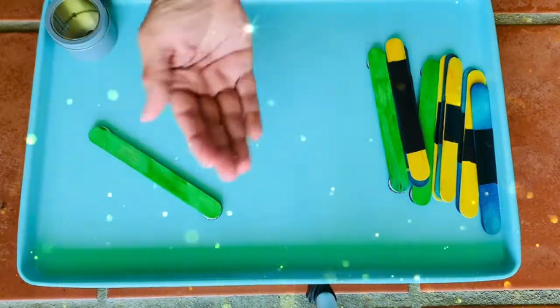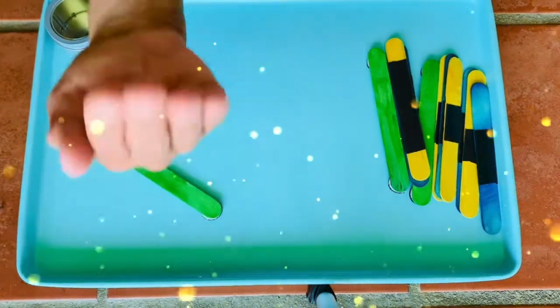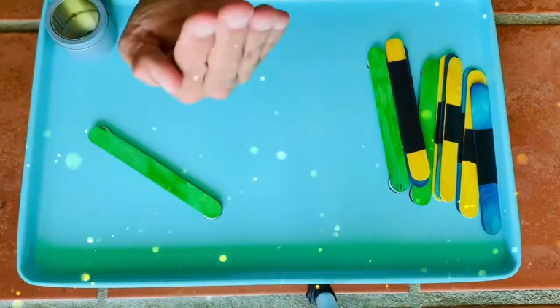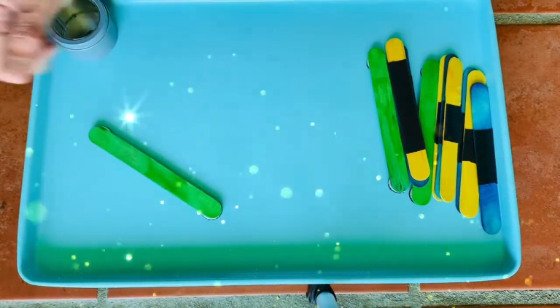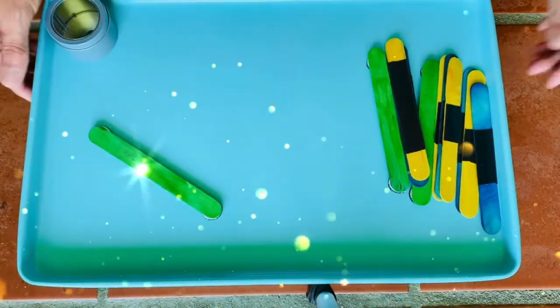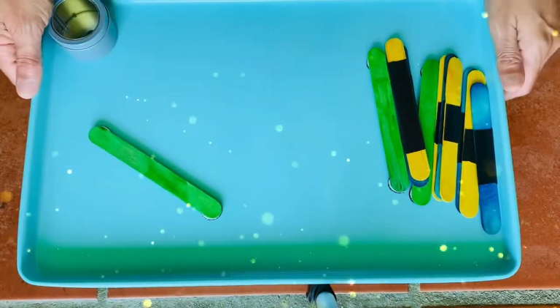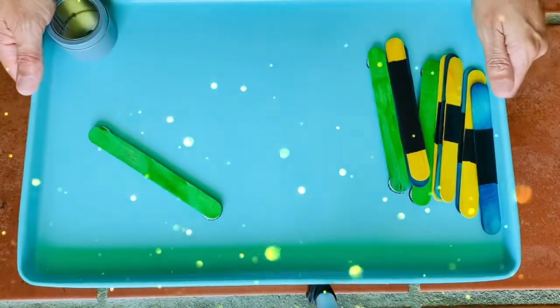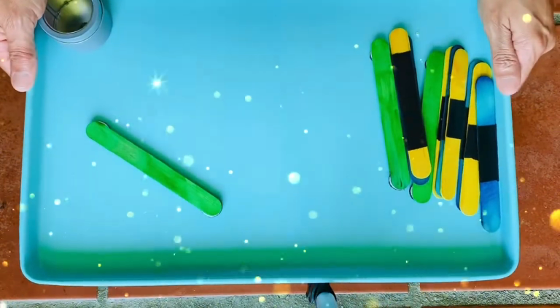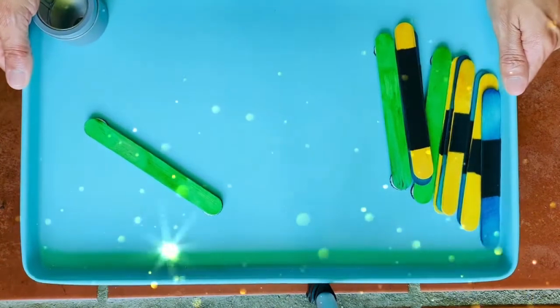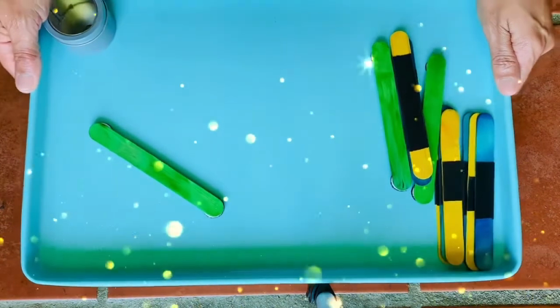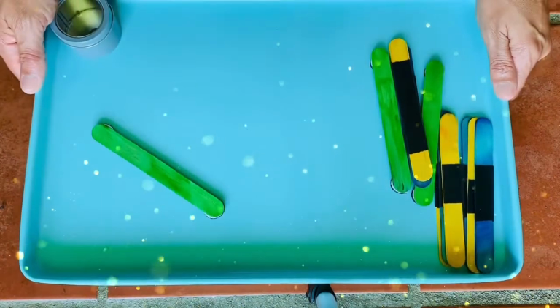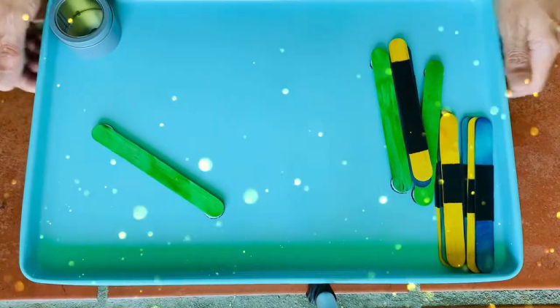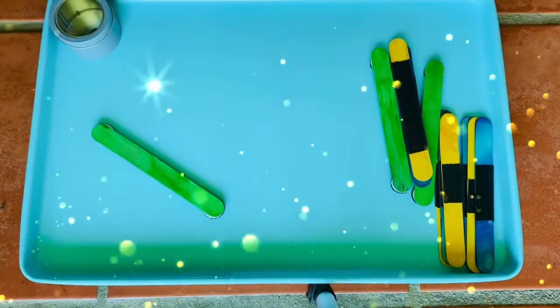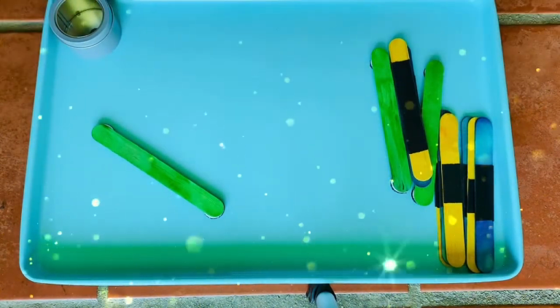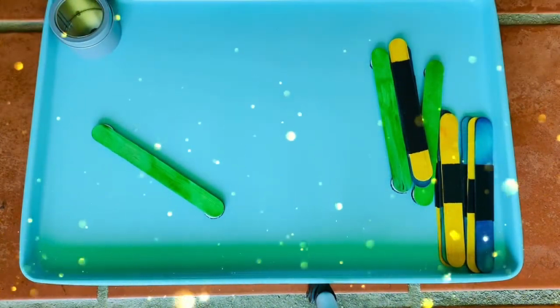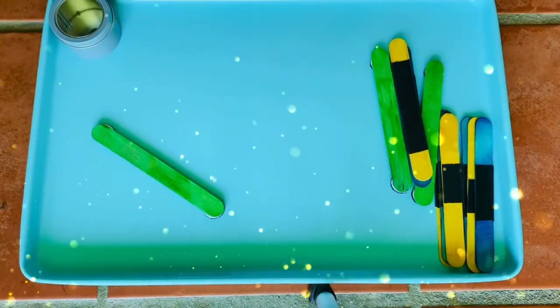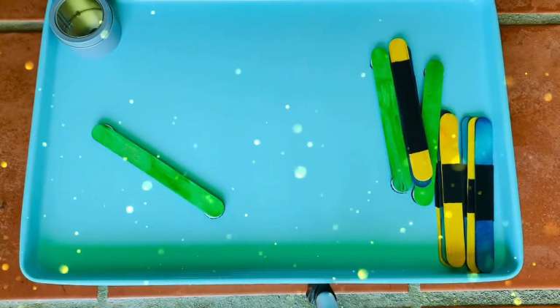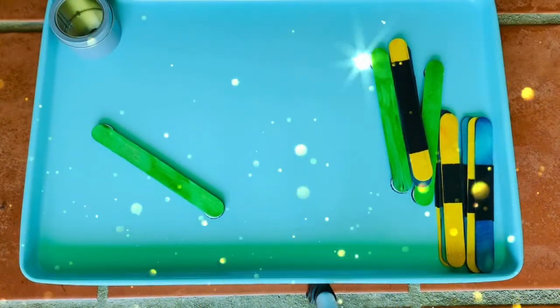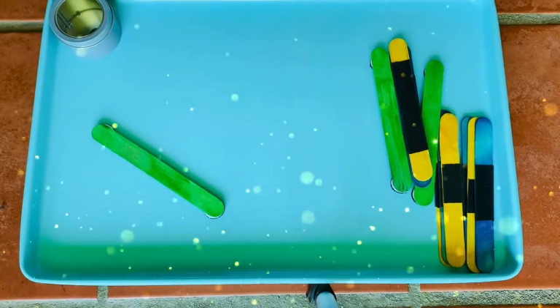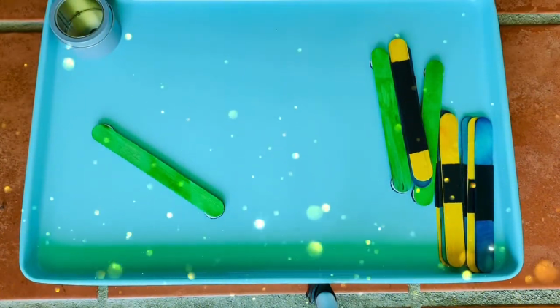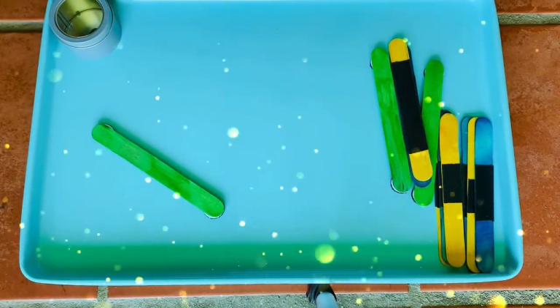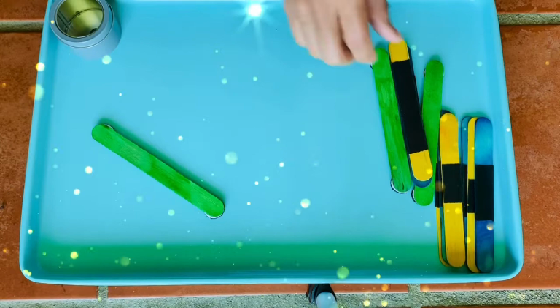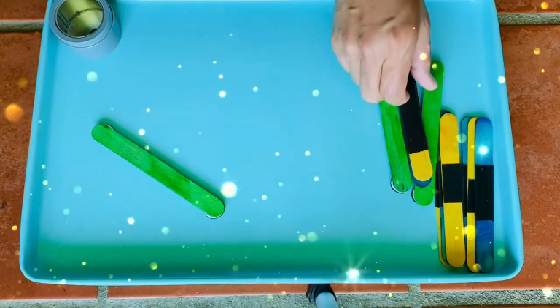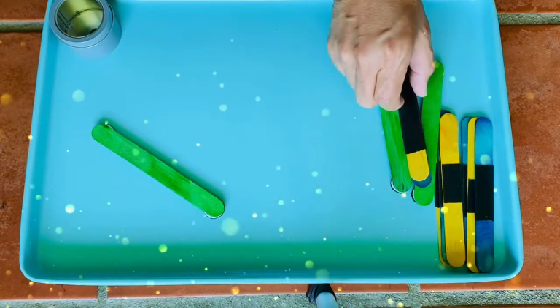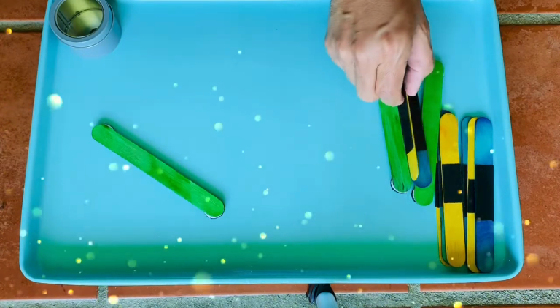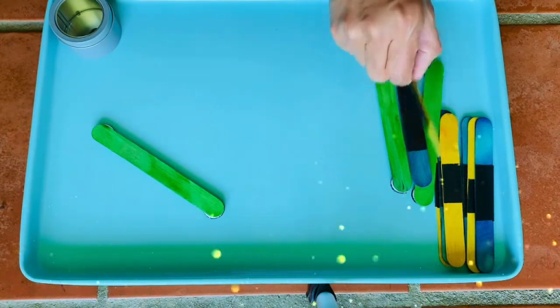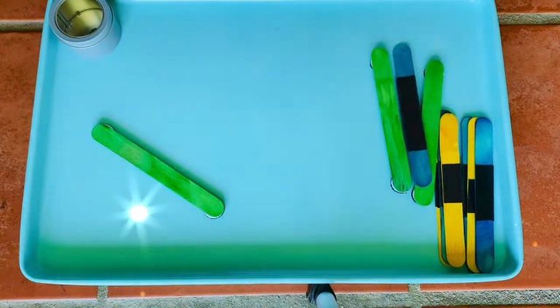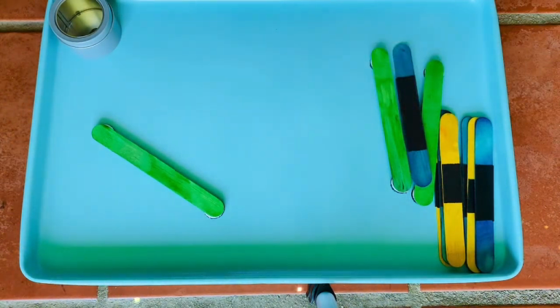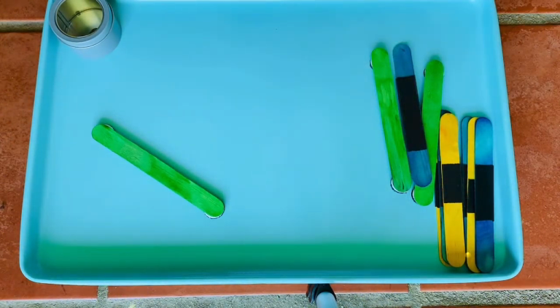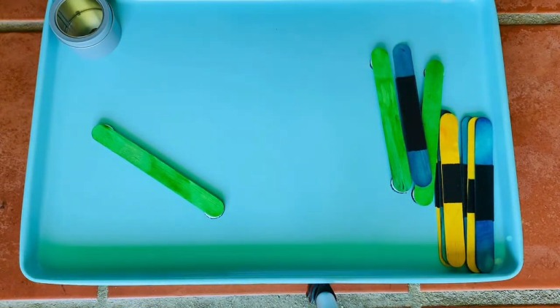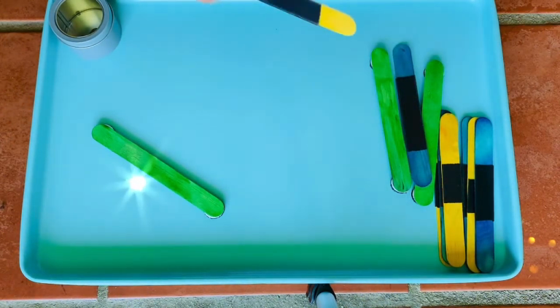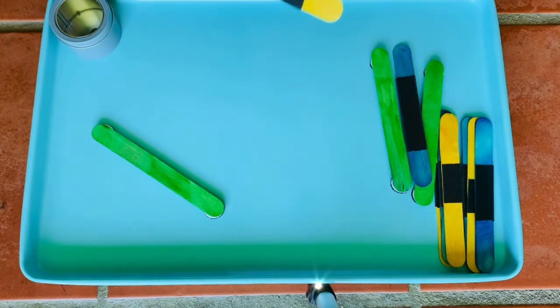You can actually lean the cookie sheet up against something so that your child can have the board parallel to them, or you can just have it on the table or the floor — I love floor time.